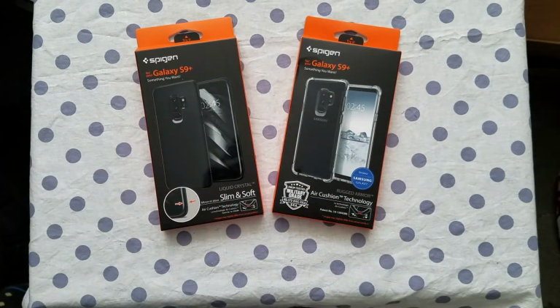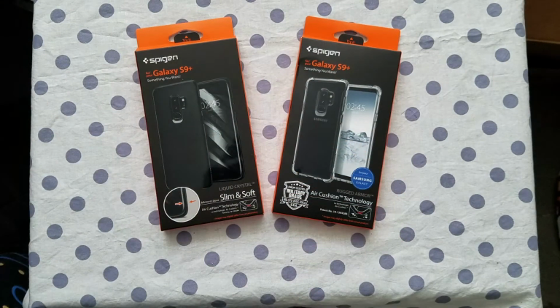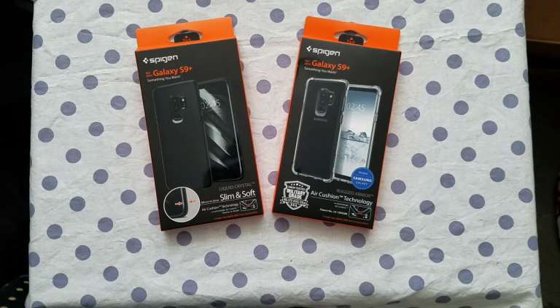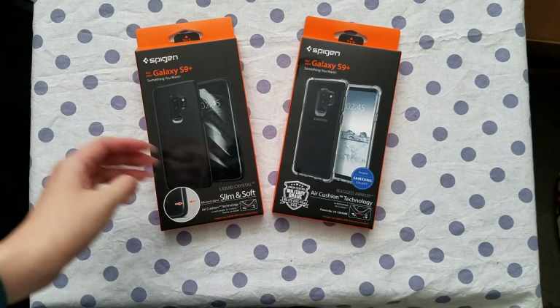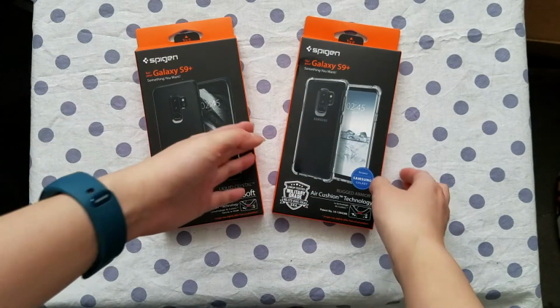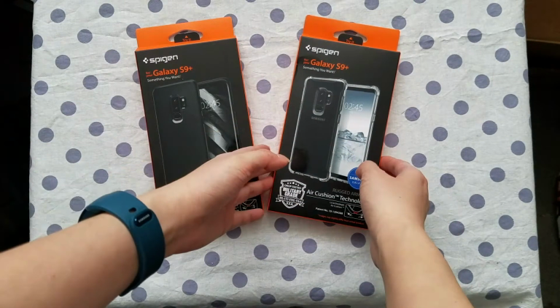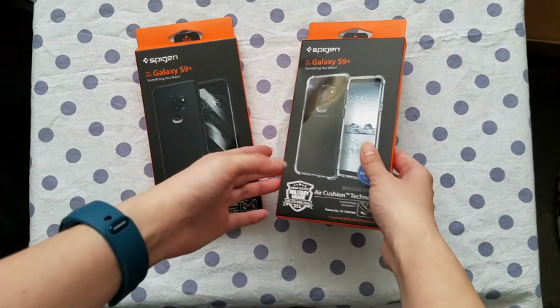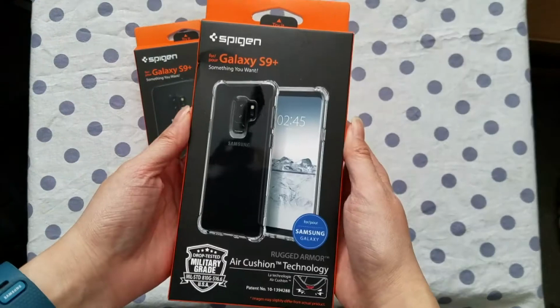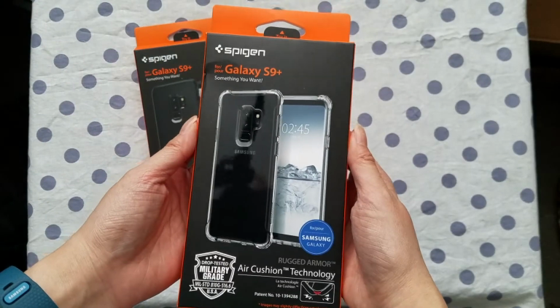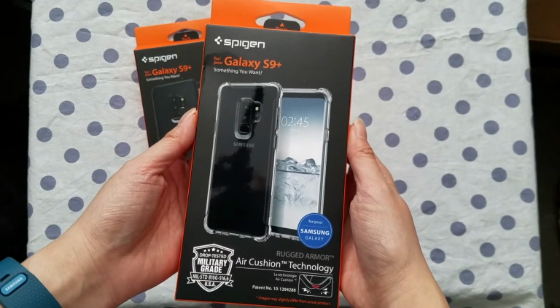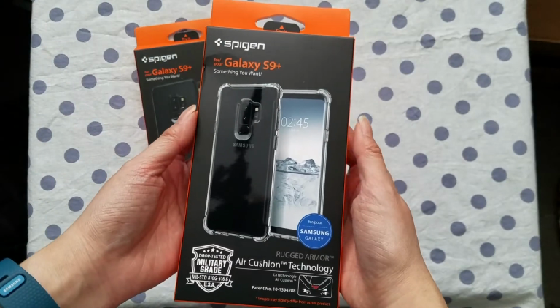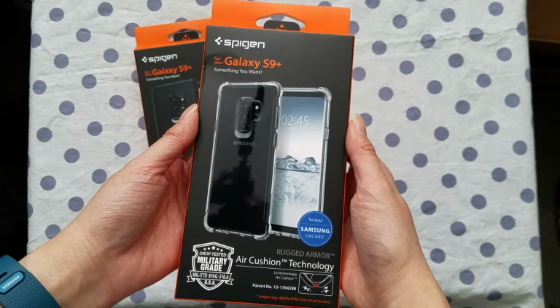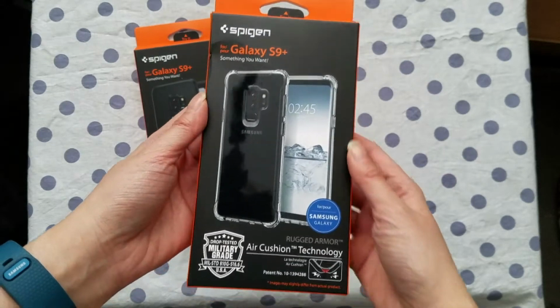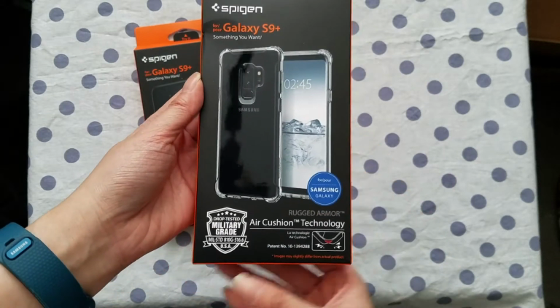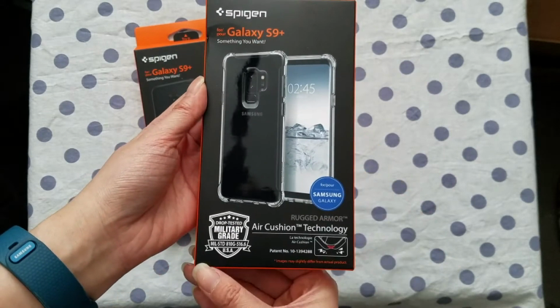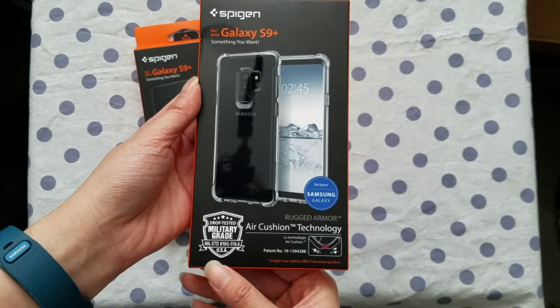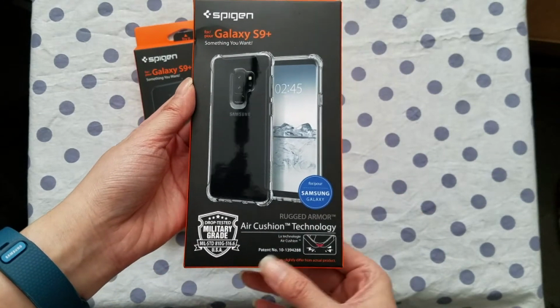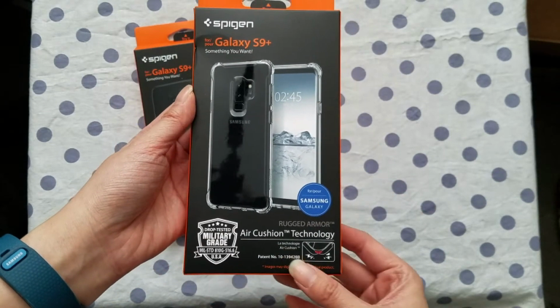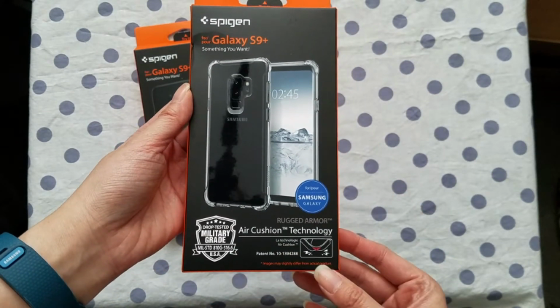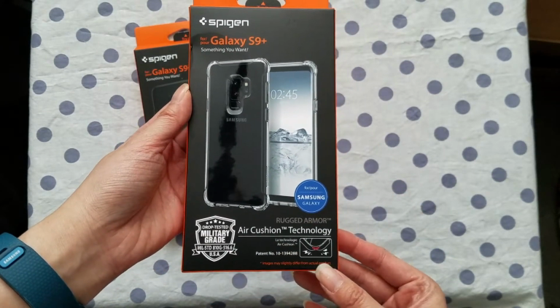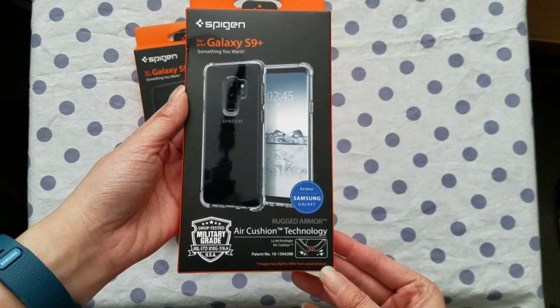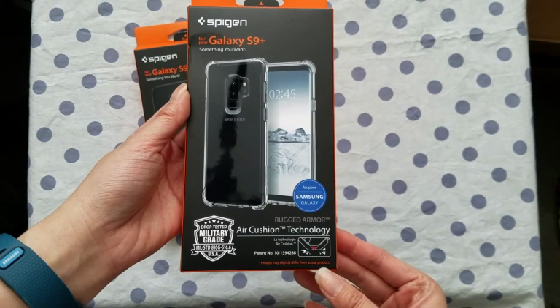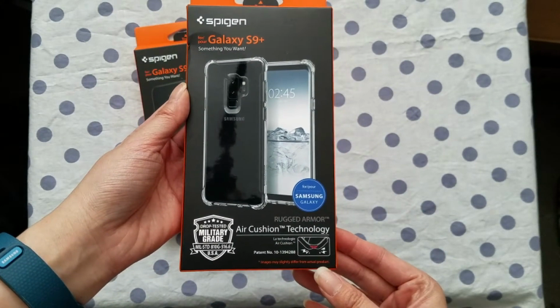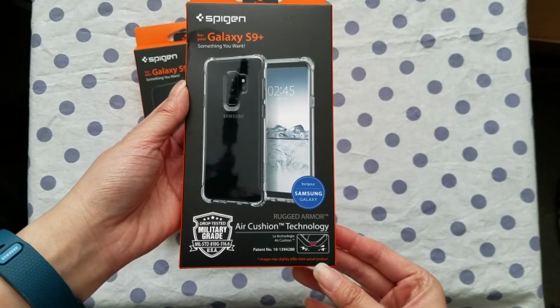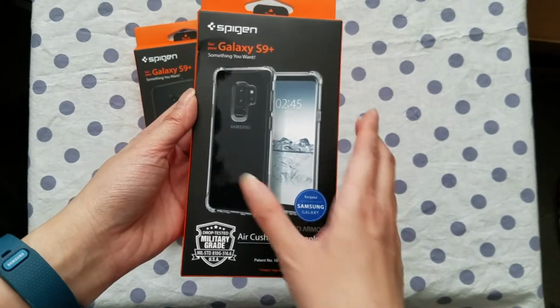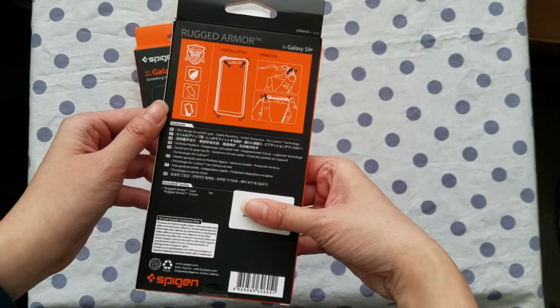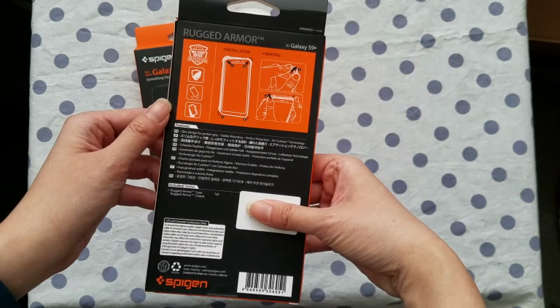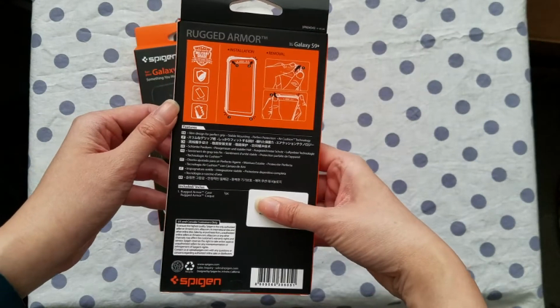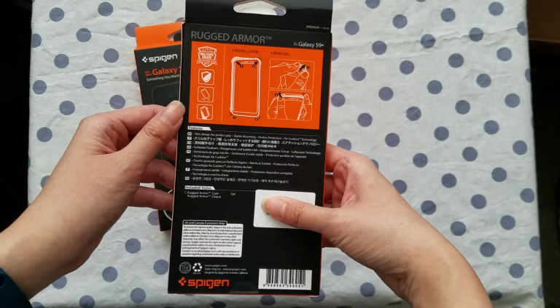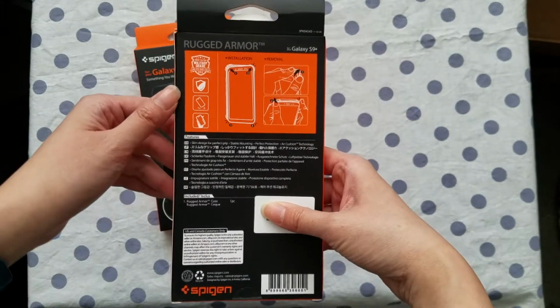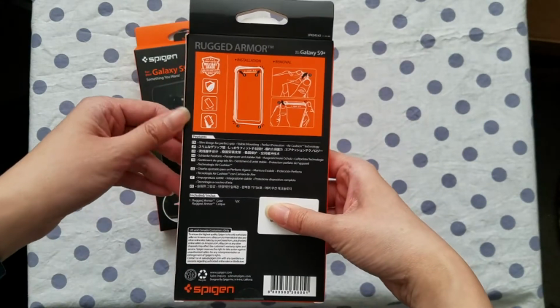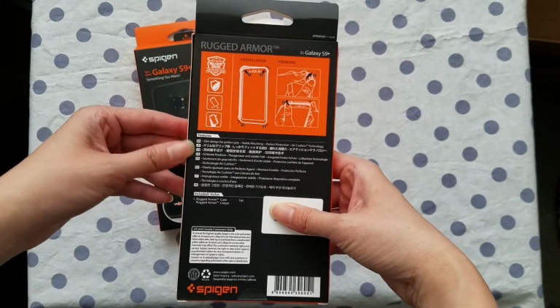This one is clear. It comes with the air cushion technology. It's drop tested military grade. The air cushion technology is locked in all the corners of the lightweight and pocket friendly frame.